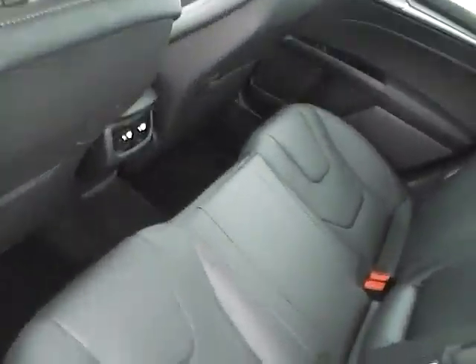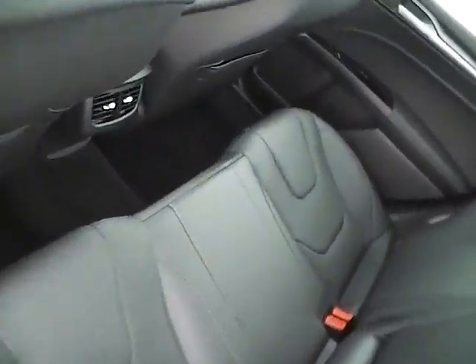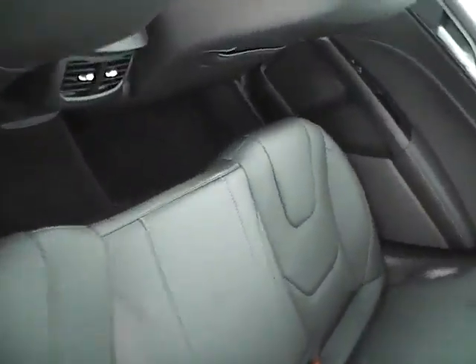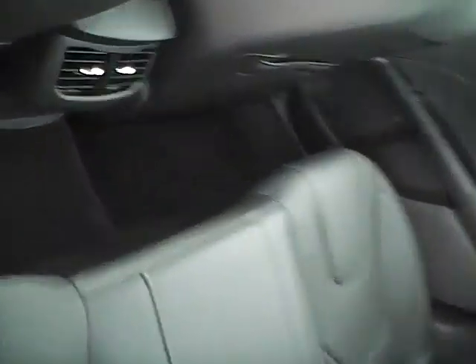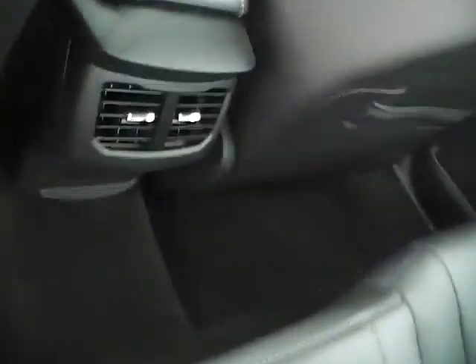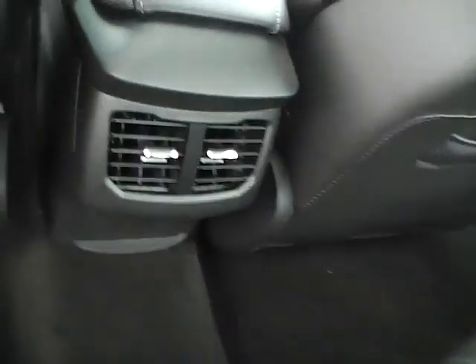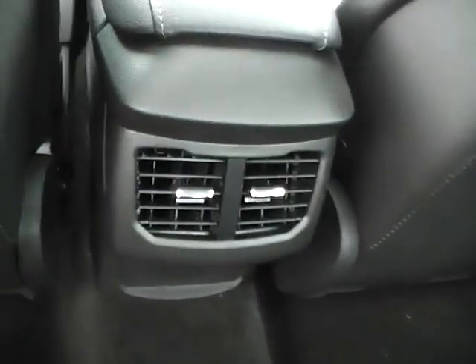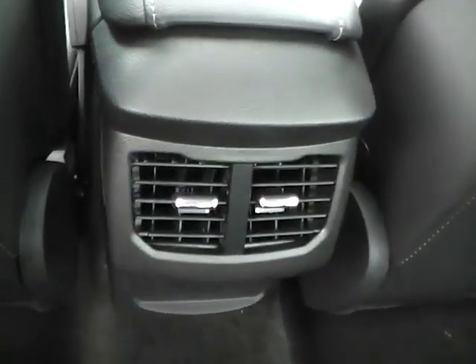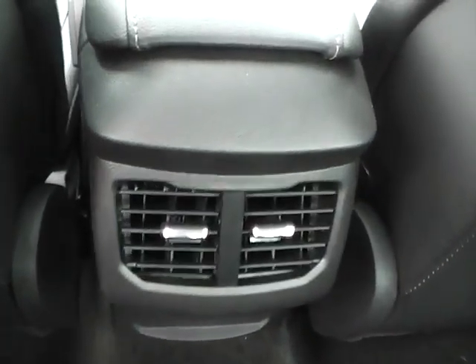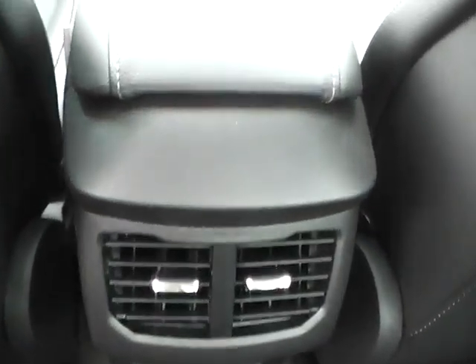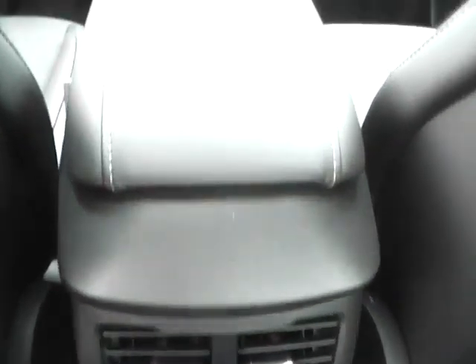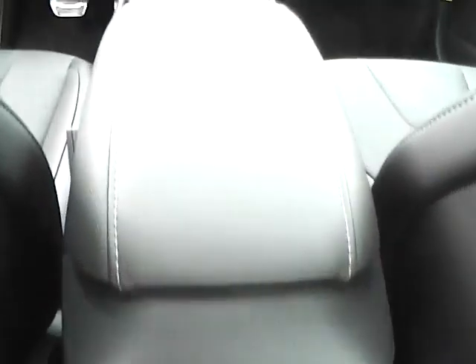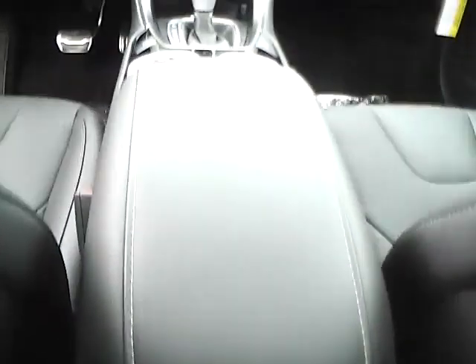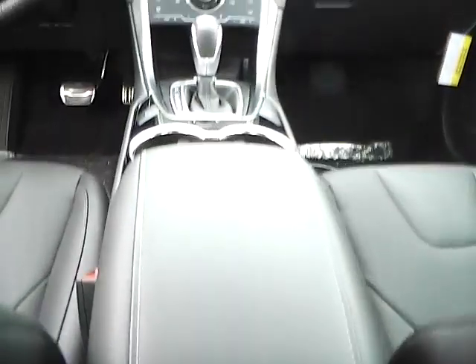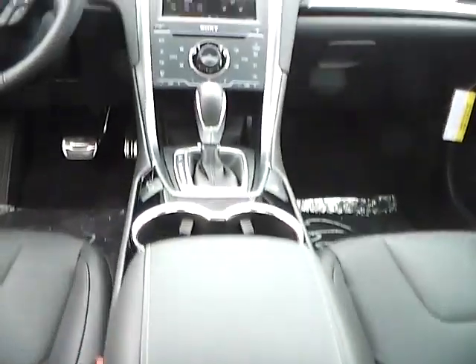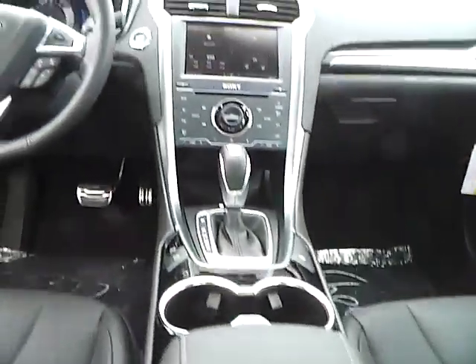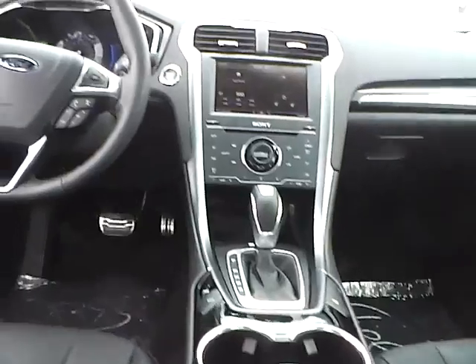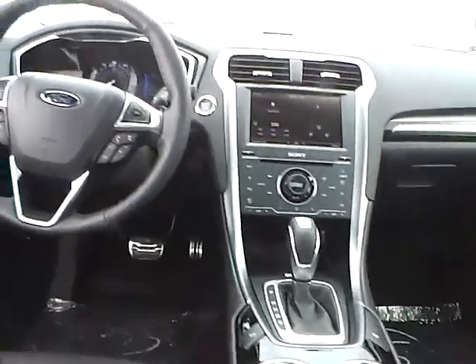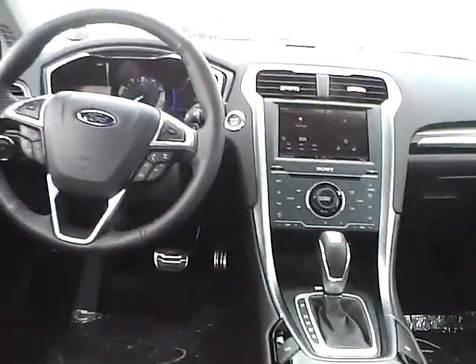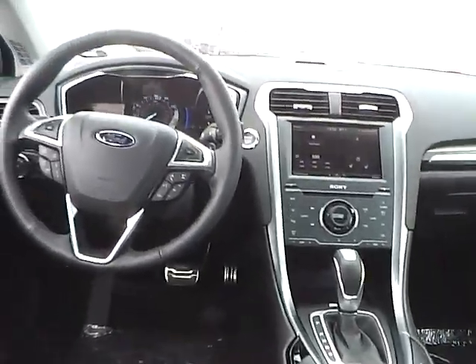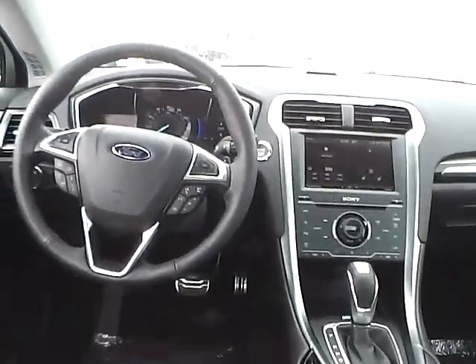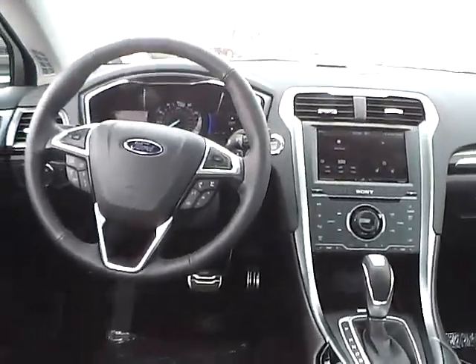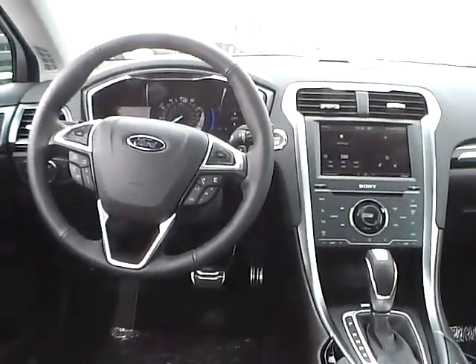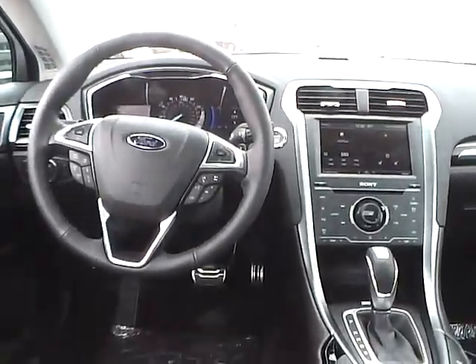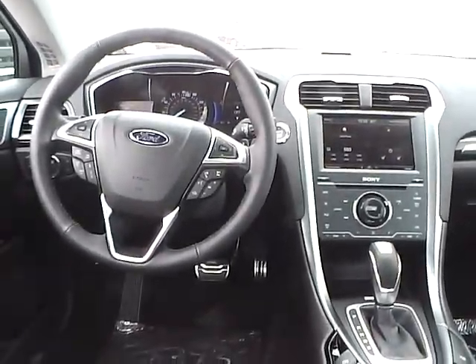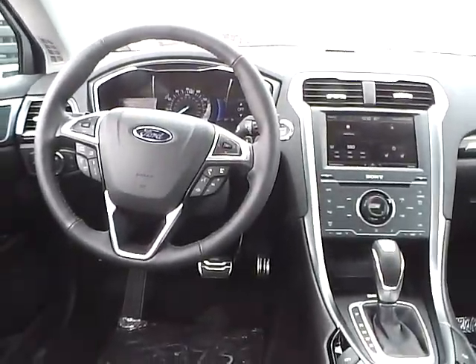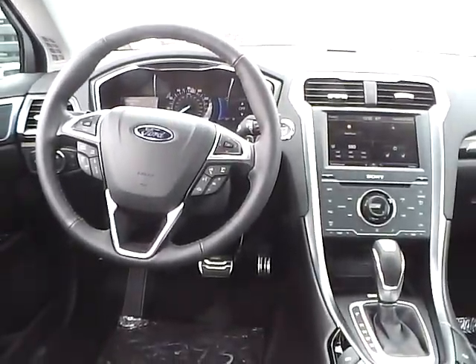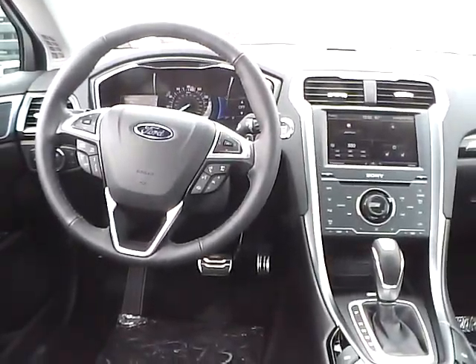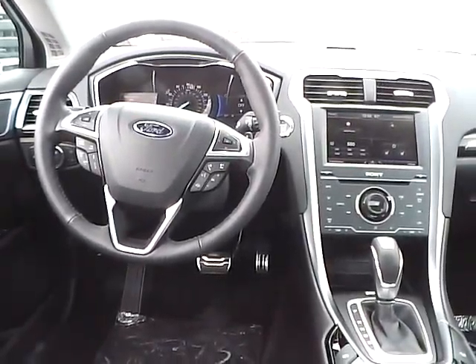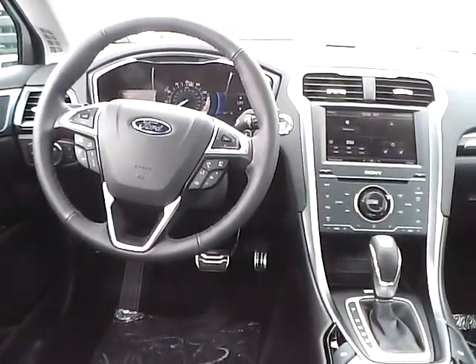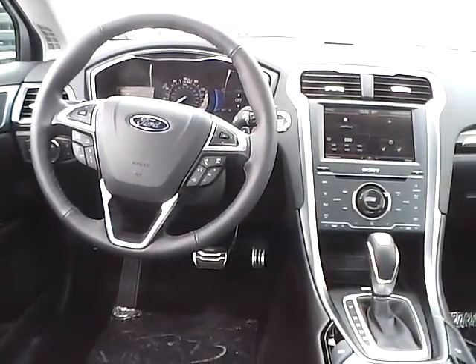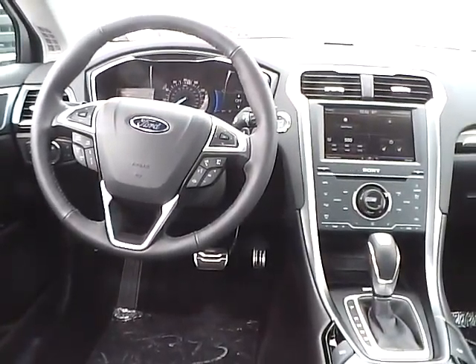Cruise control, steering wheel audio controls, Microsoft Sync, Sony sound system.